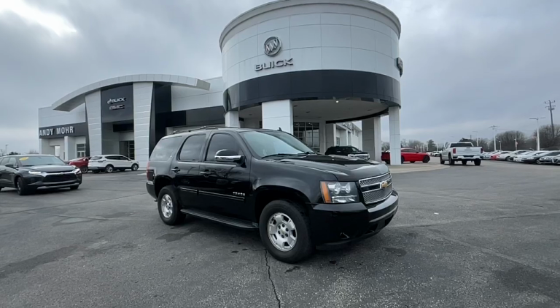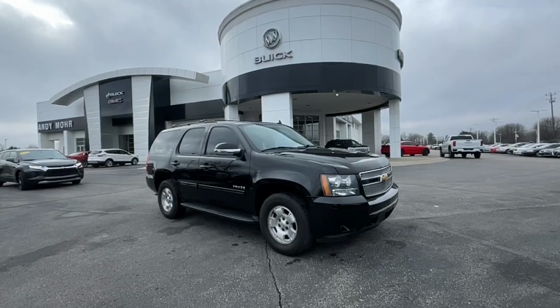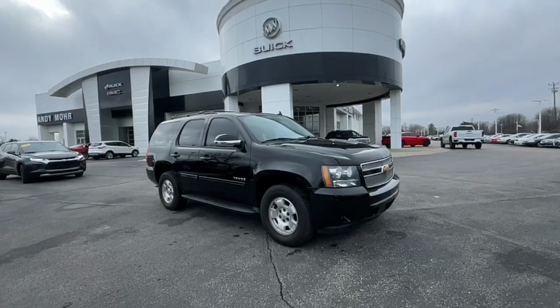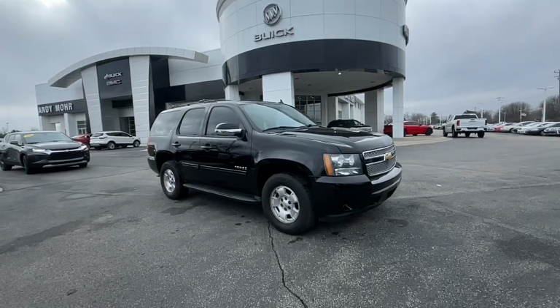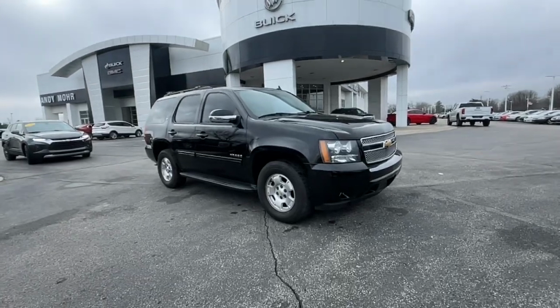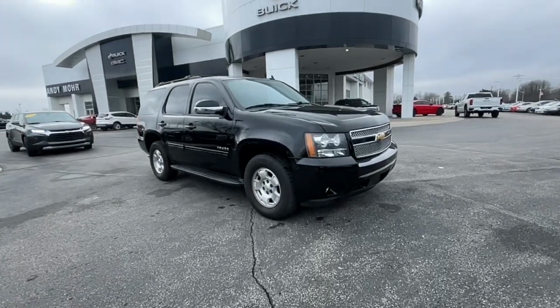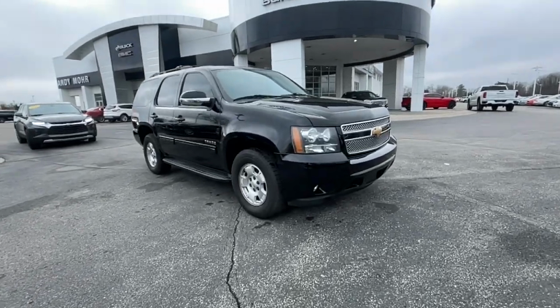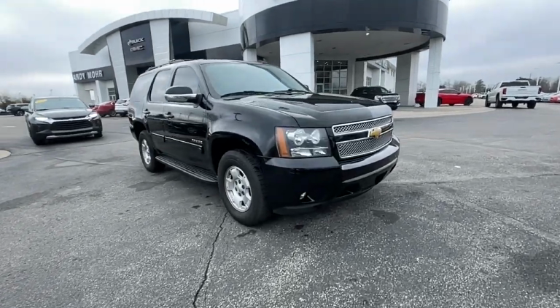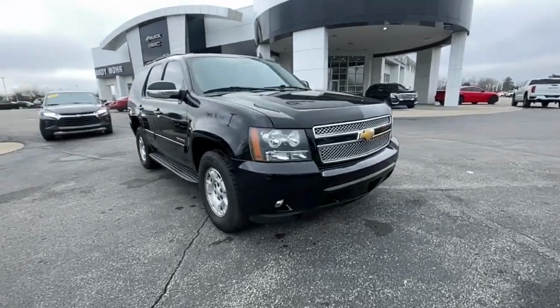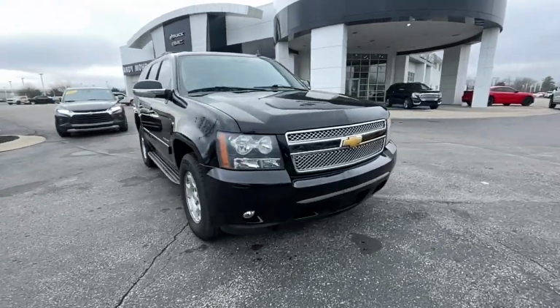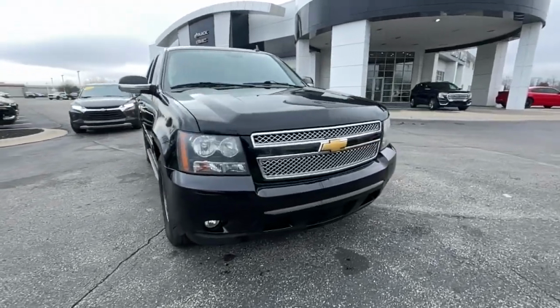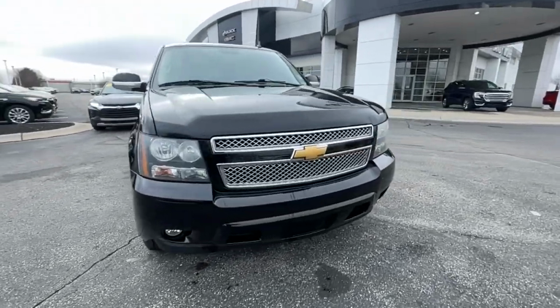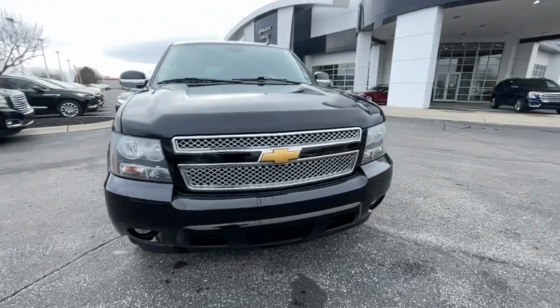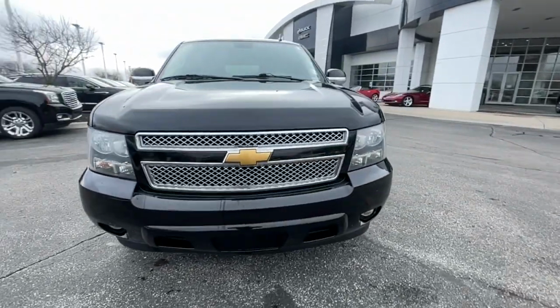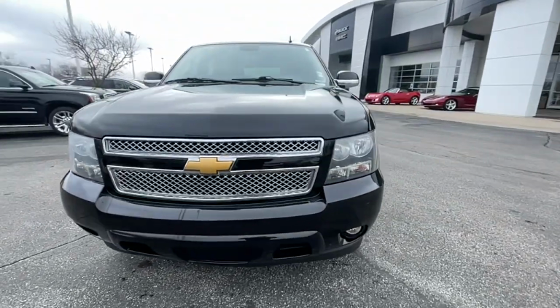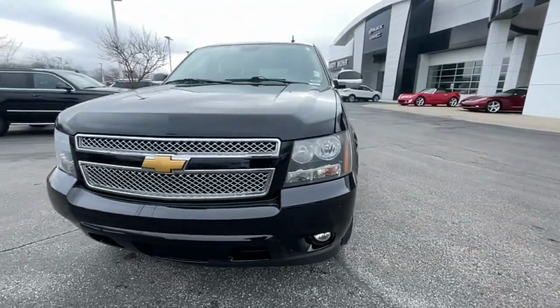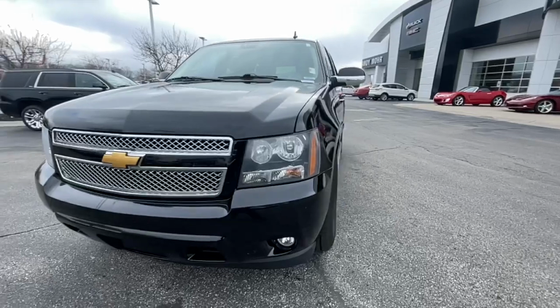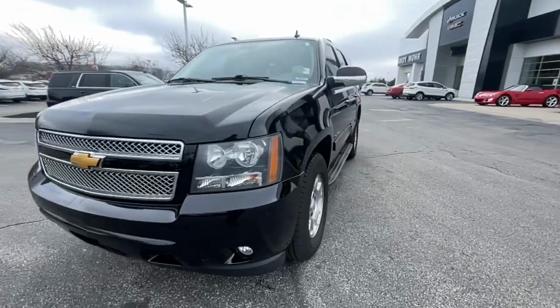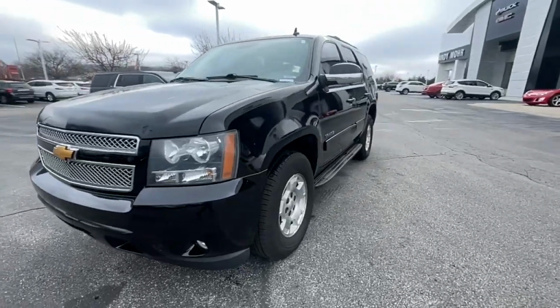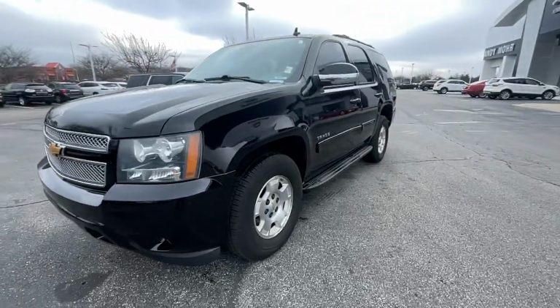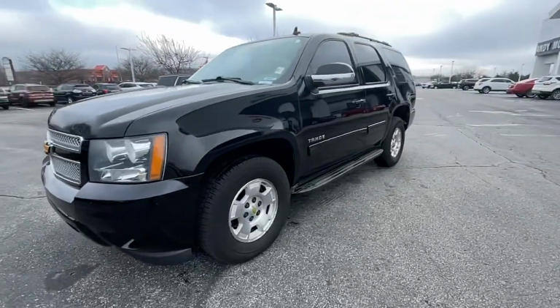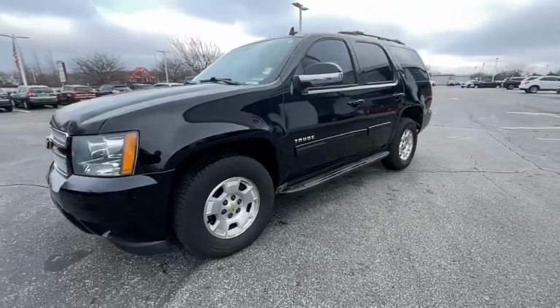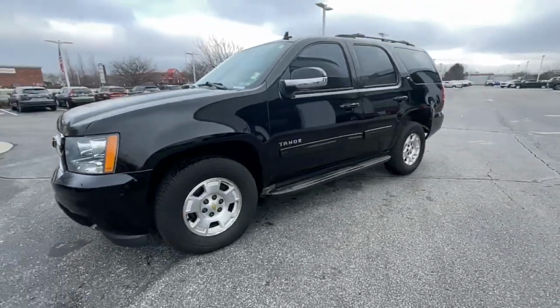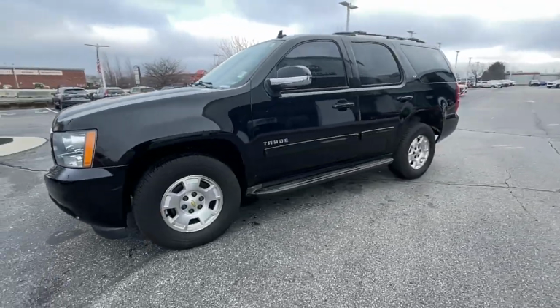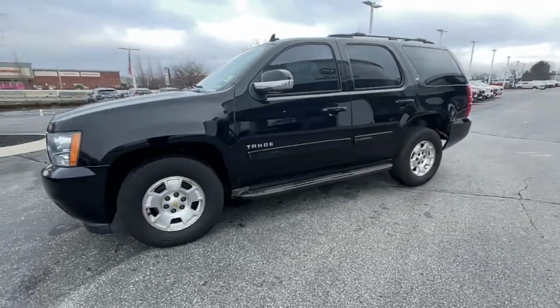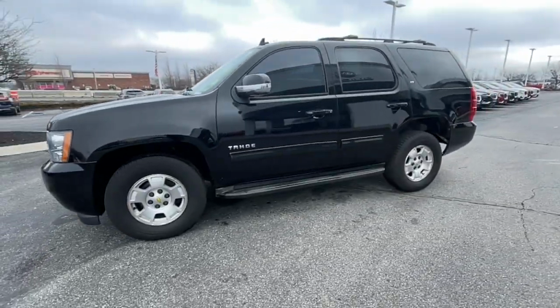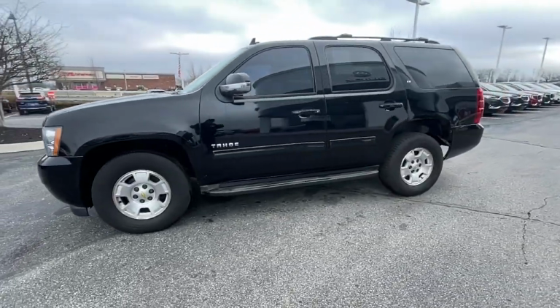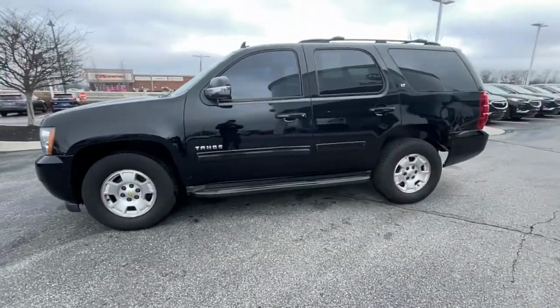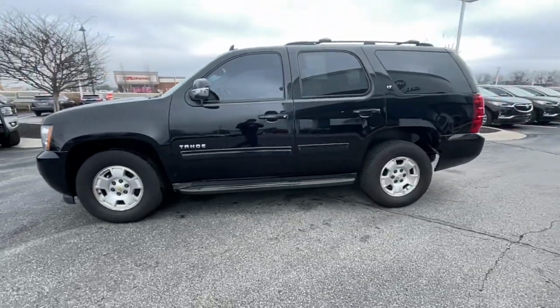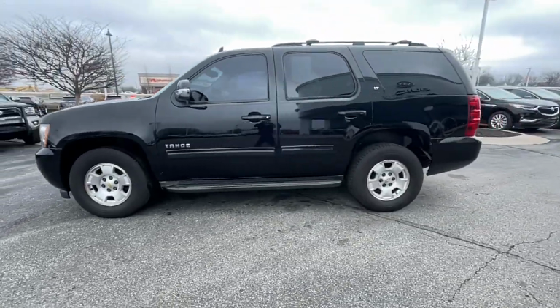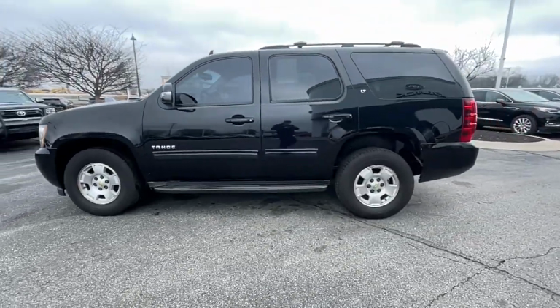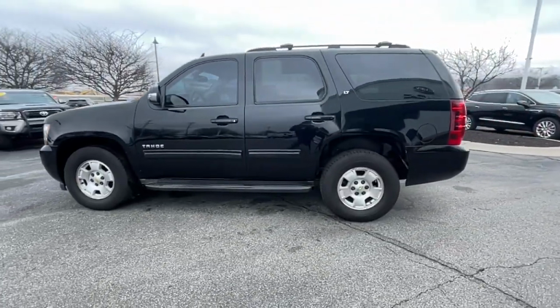Take a moment to check out the 2012 Chevrolet Tahoe. With less than 250,000 miles on the odometer, this vehicle provides excellent value.